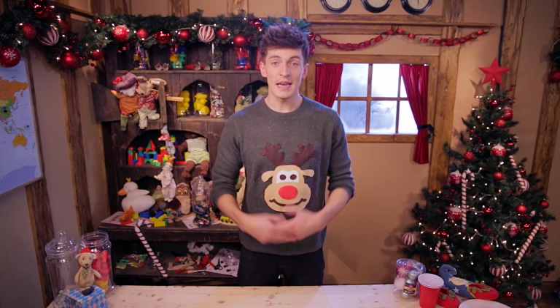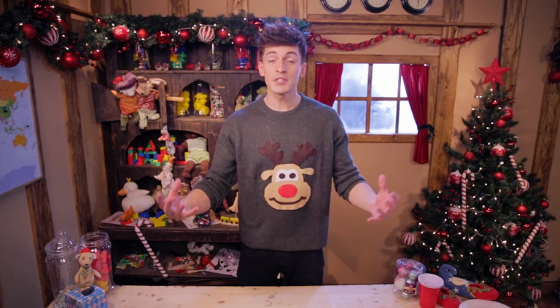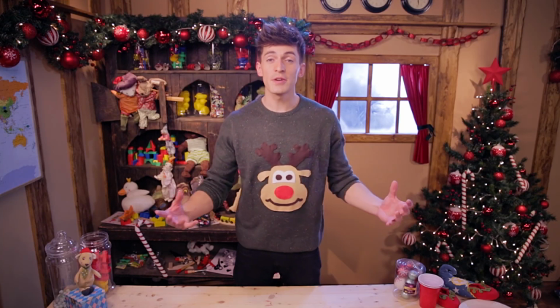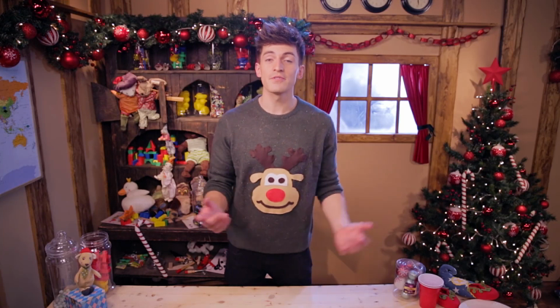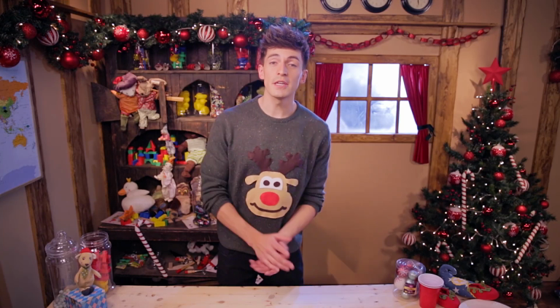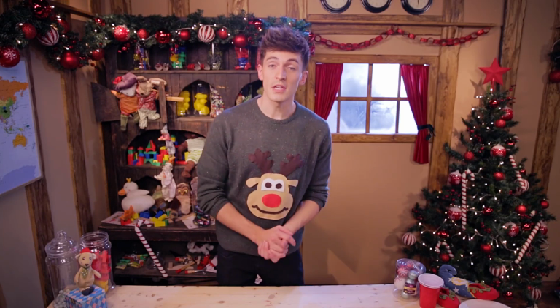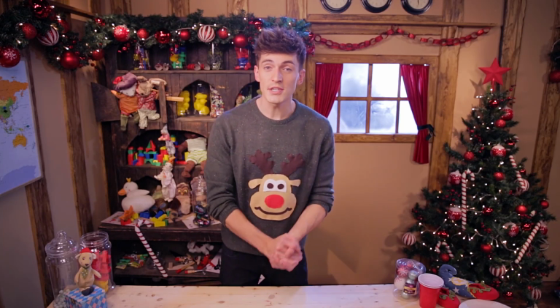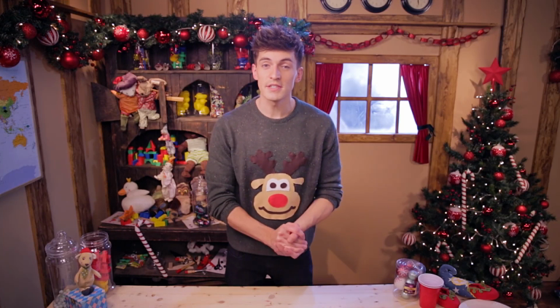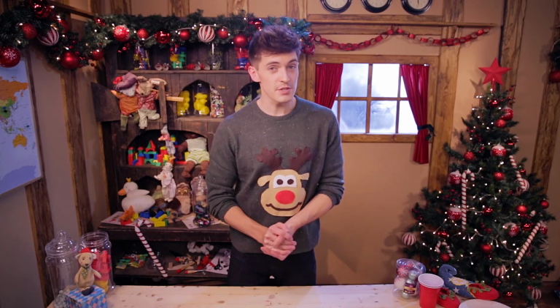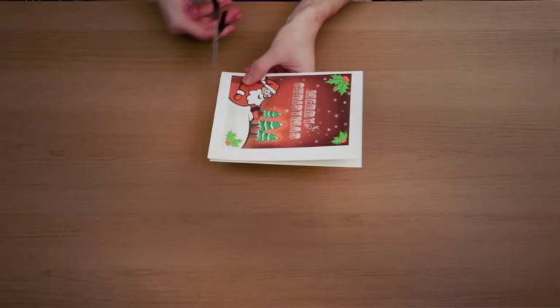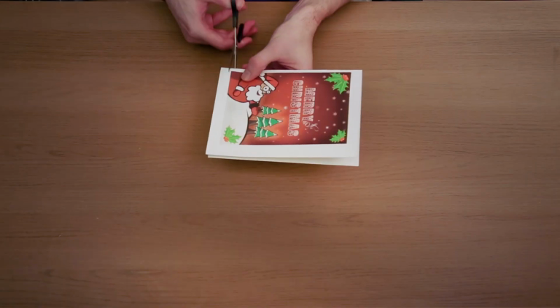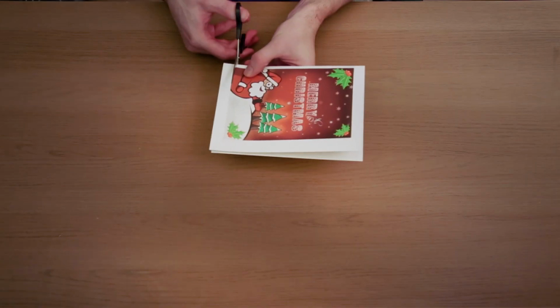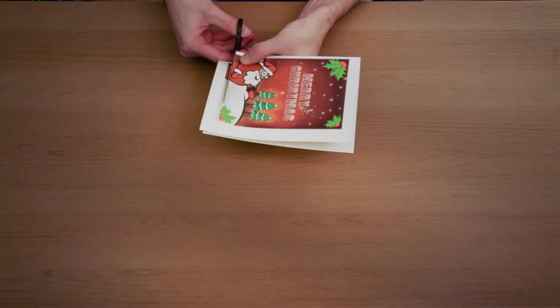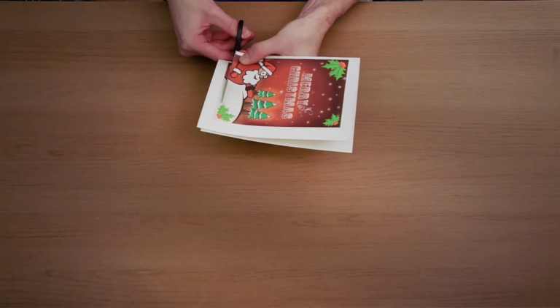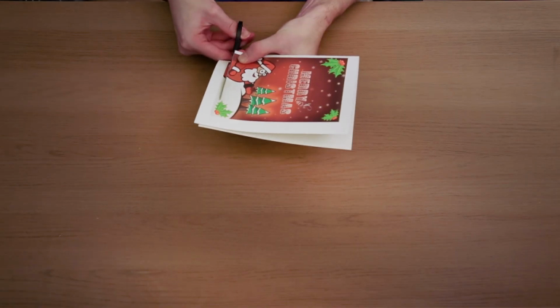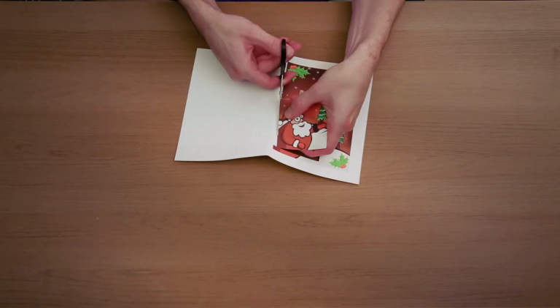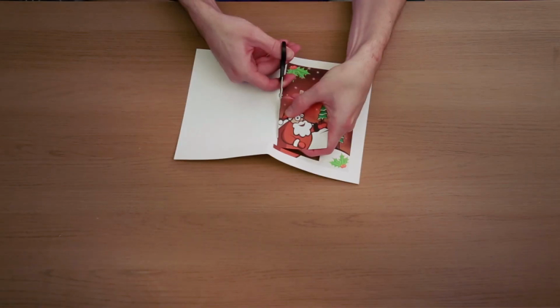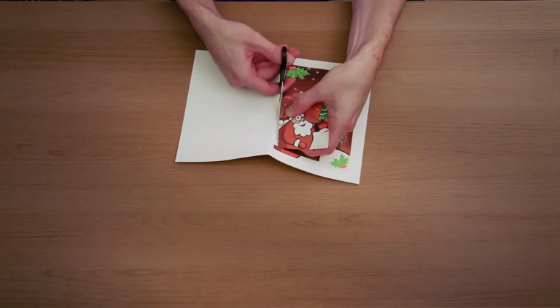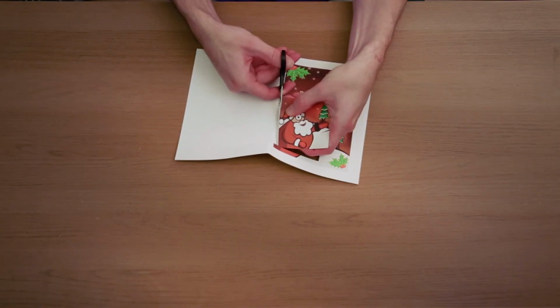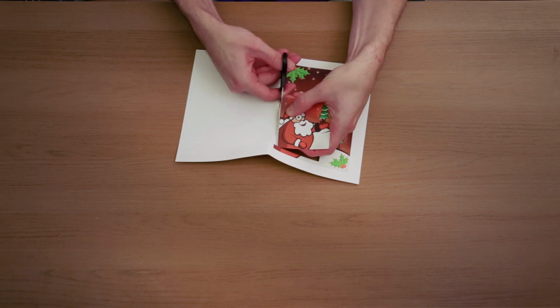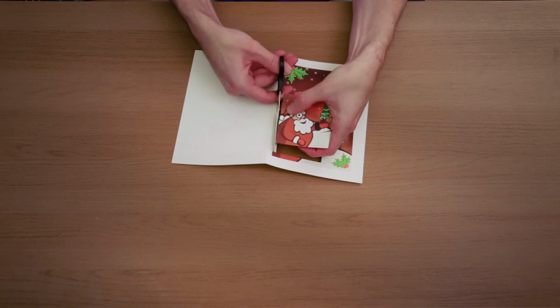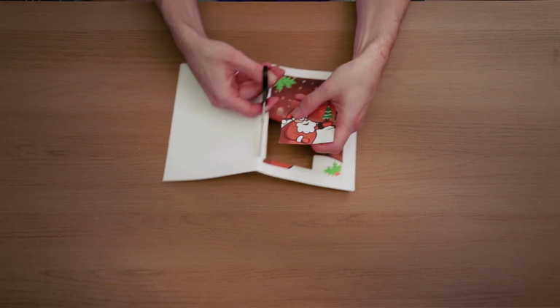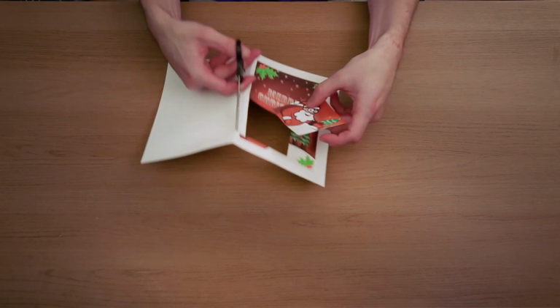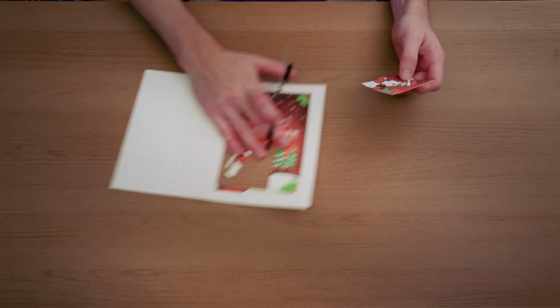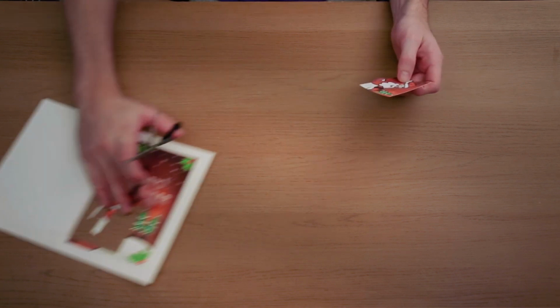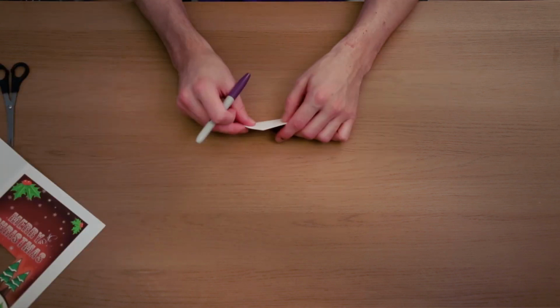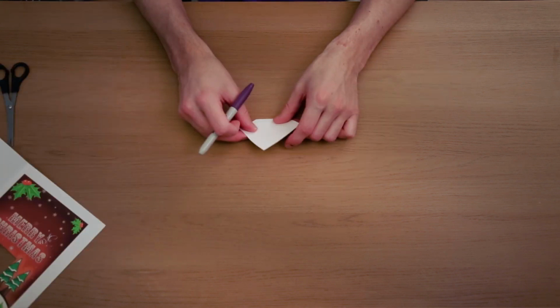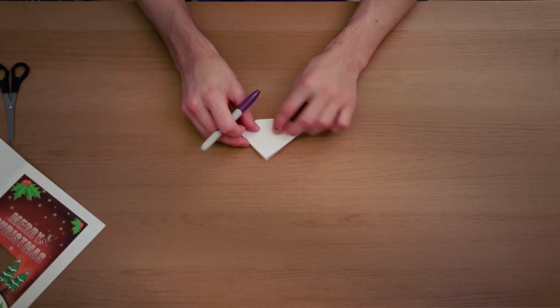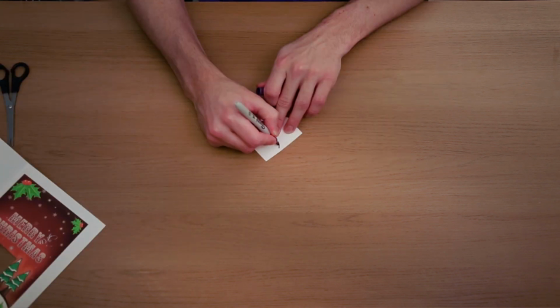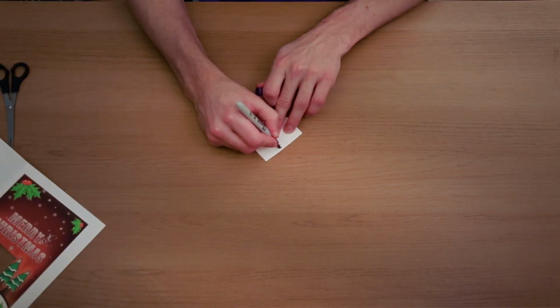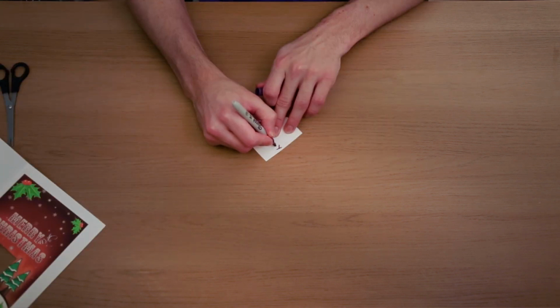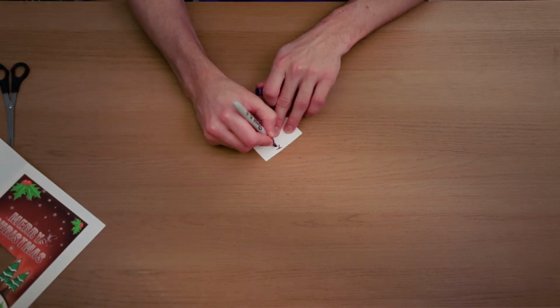Allow me to show you how to reuse last year's Christmas cards, which you're never going to need ever again, by turning them into cute little labels that you can put on gifts that you give to your friends and family.